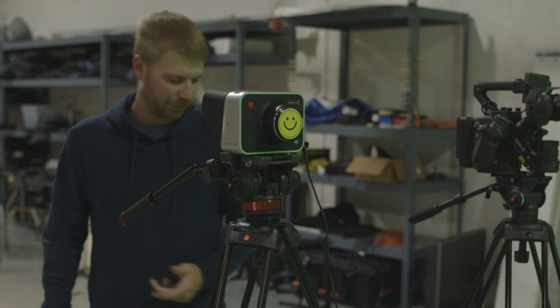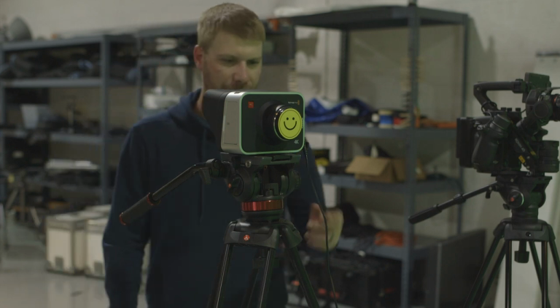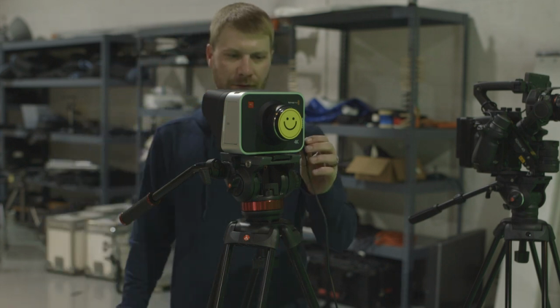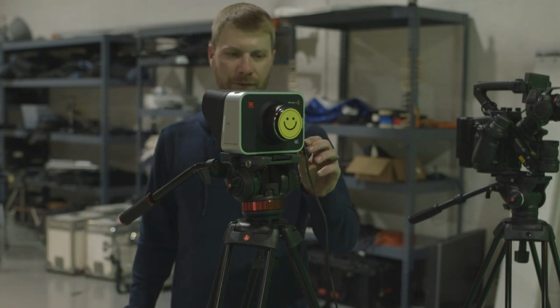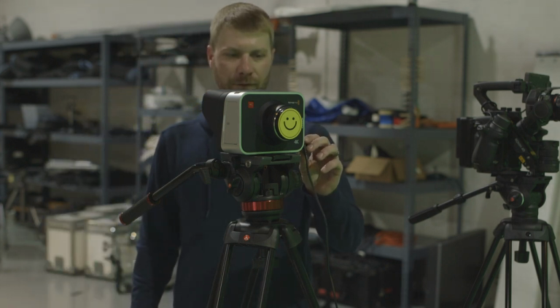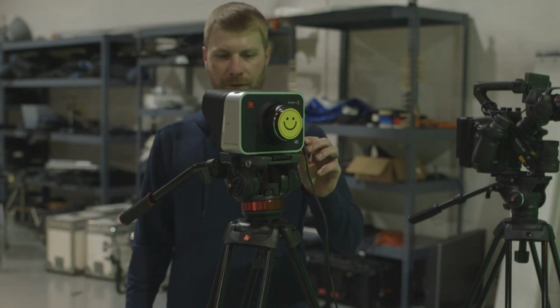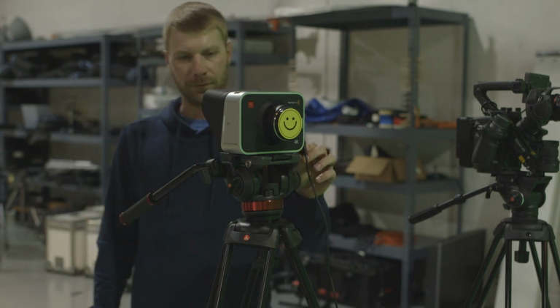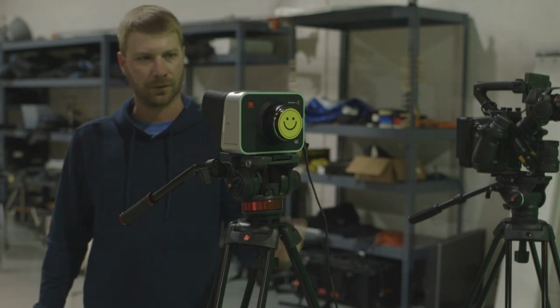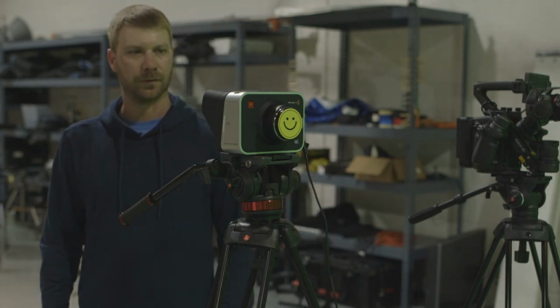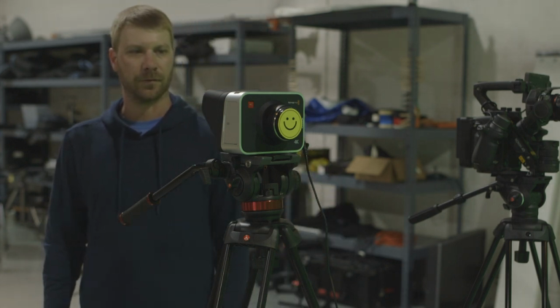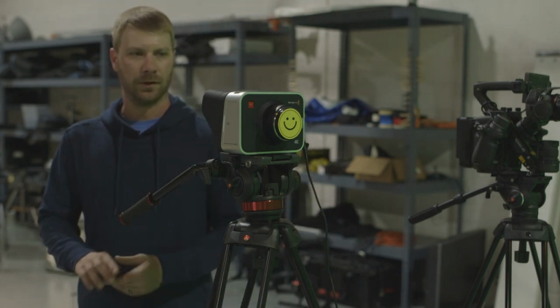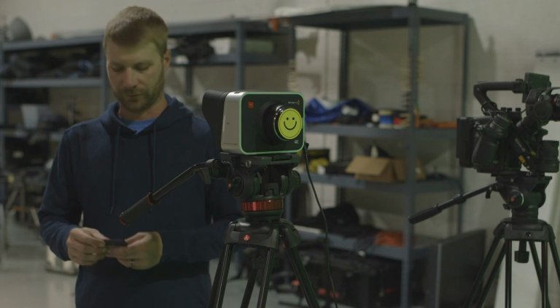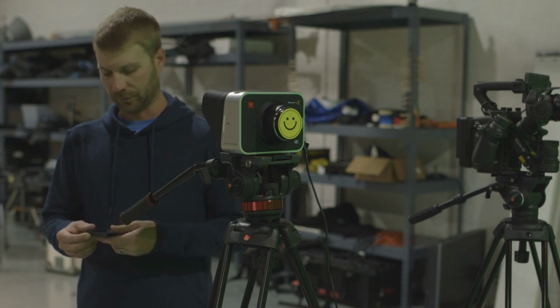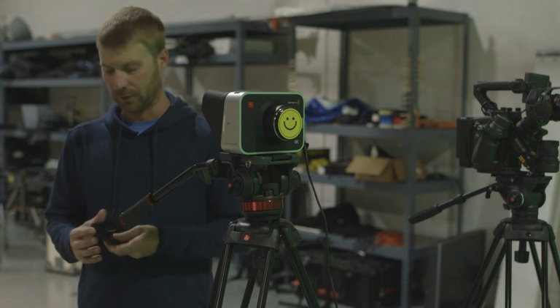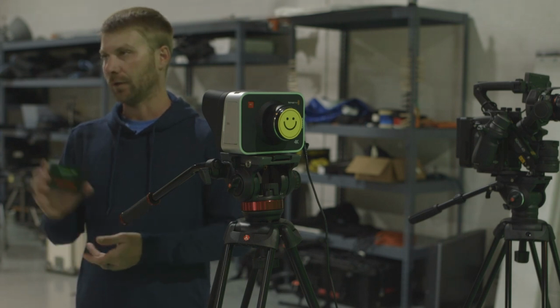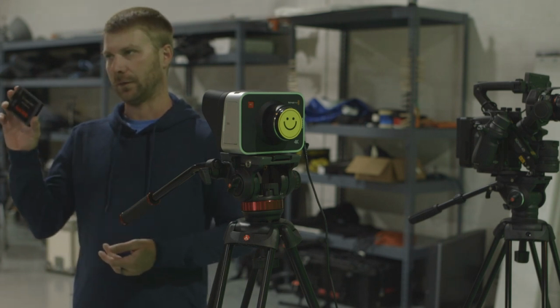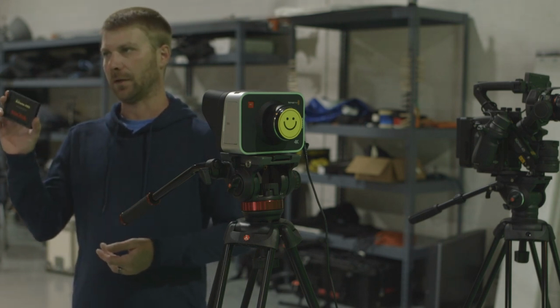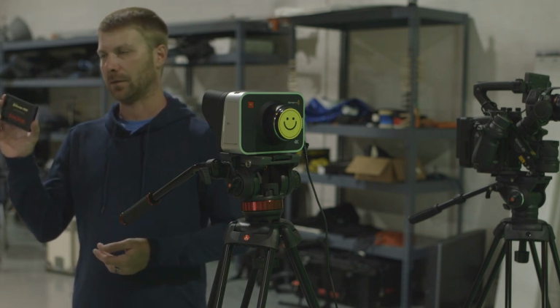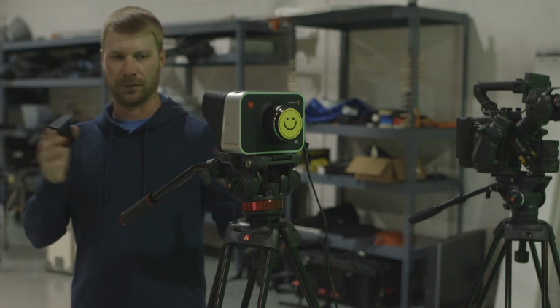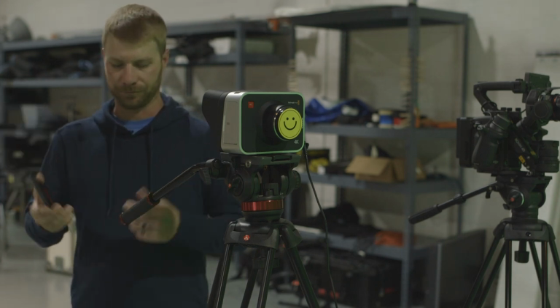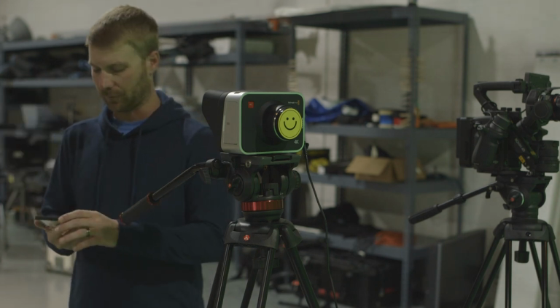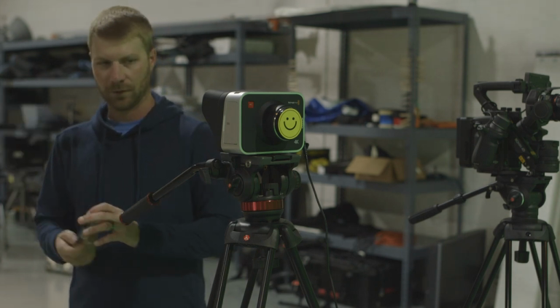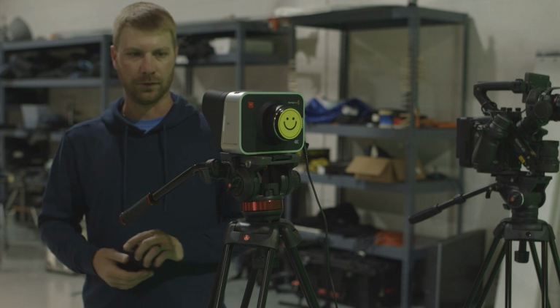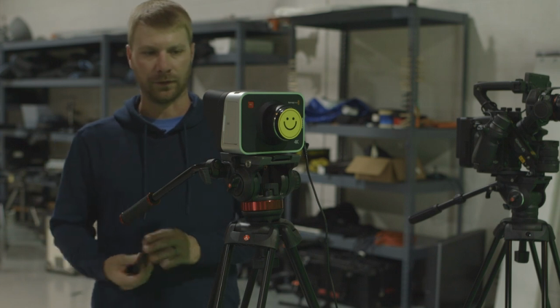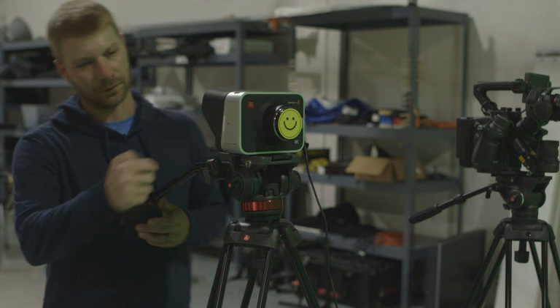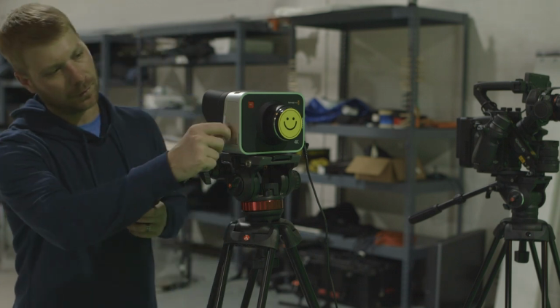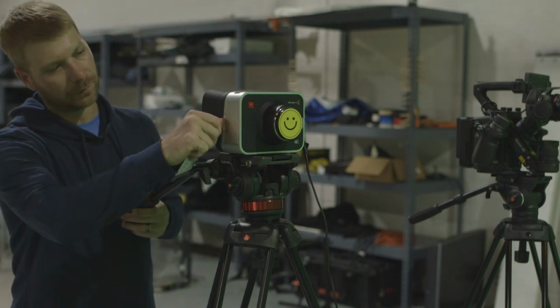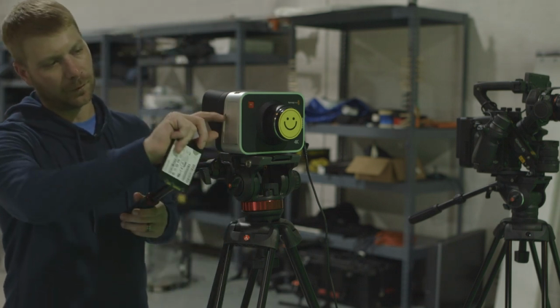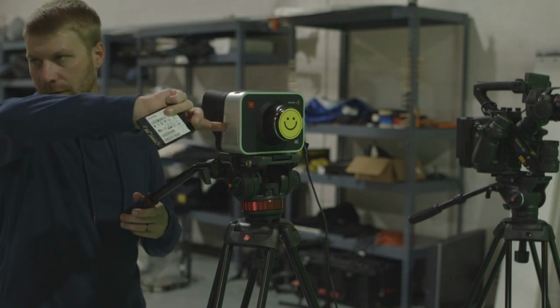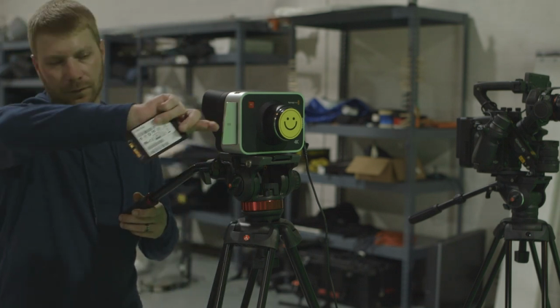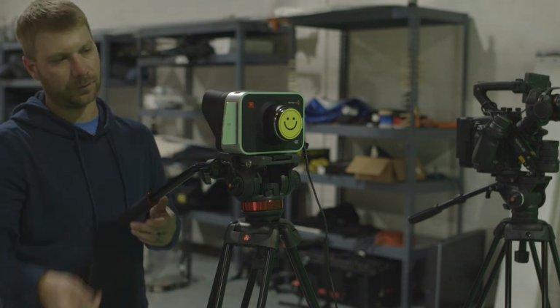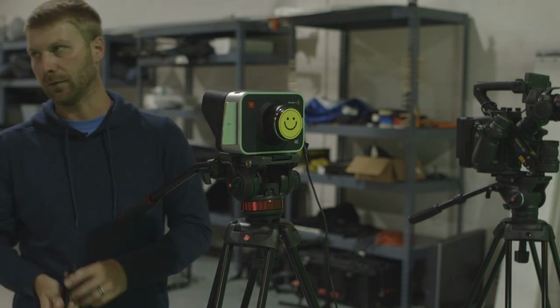It is the oldest 4K camera that we have in the program, but it's still a really cool camera. Now, this is some of the stuff that we just didn't have in there. You need an SSD, and I'll have to get what we call a toaster.